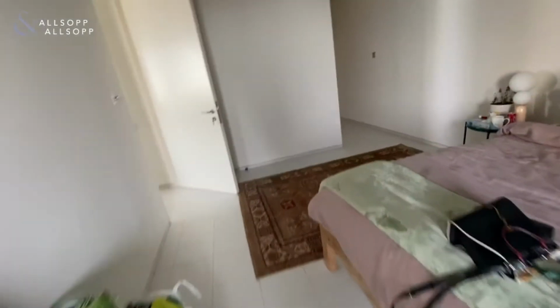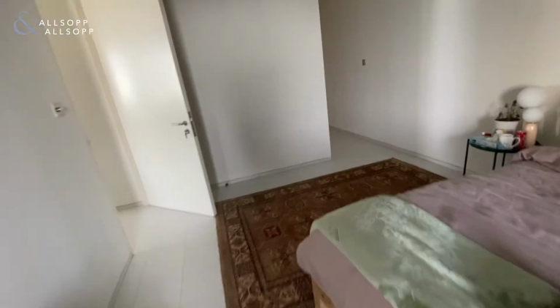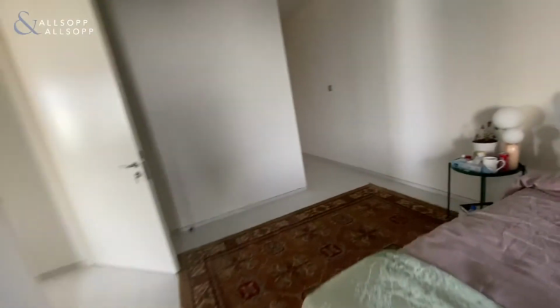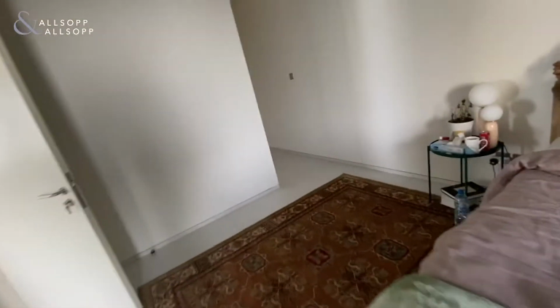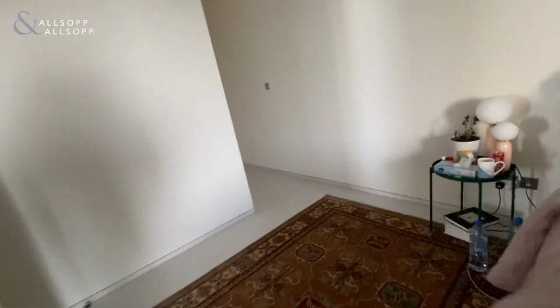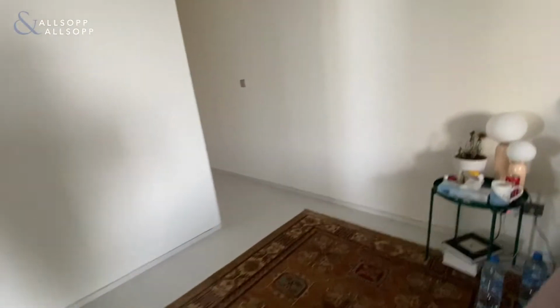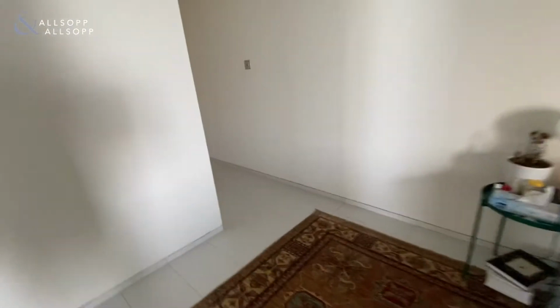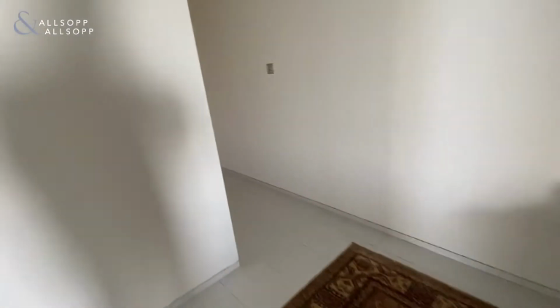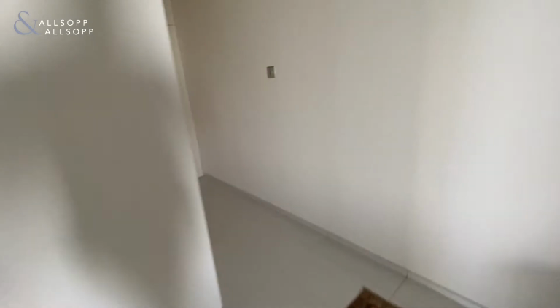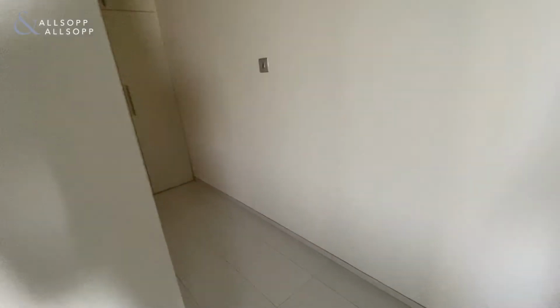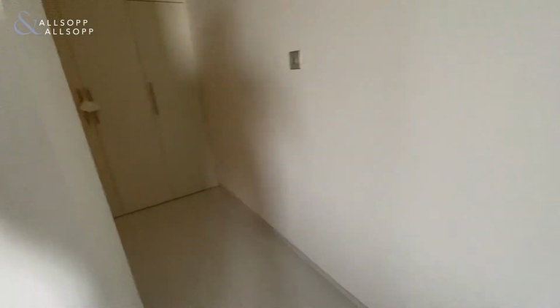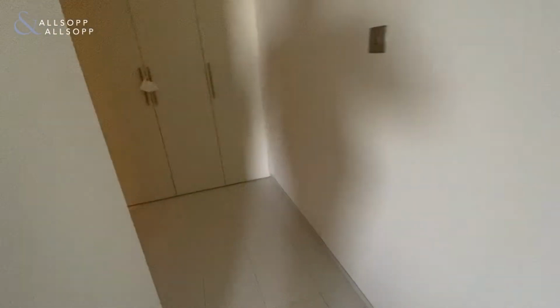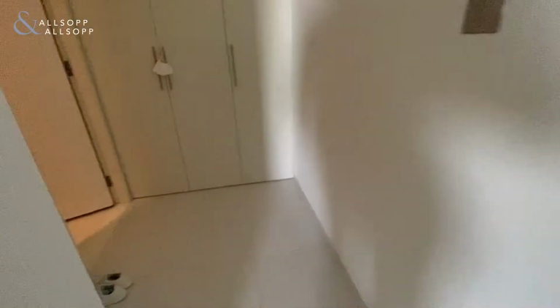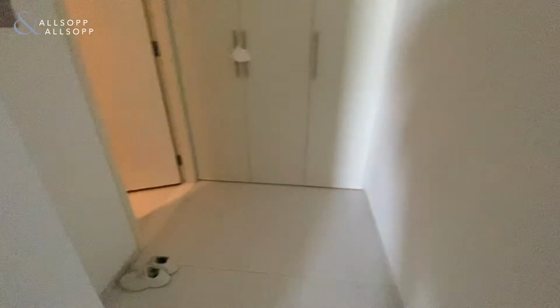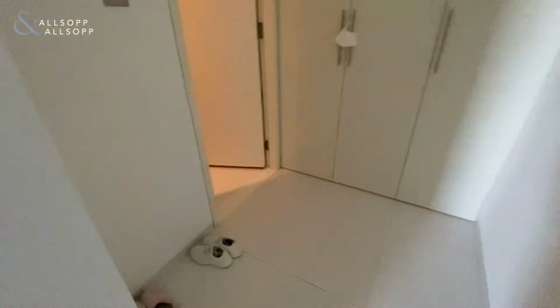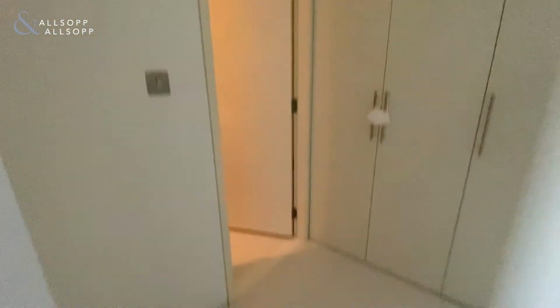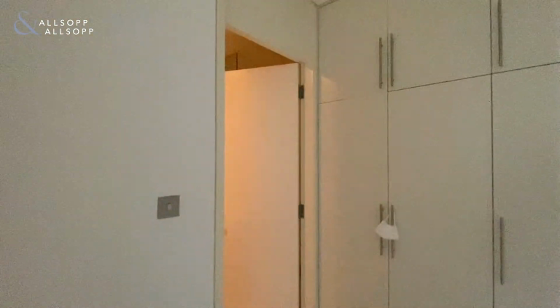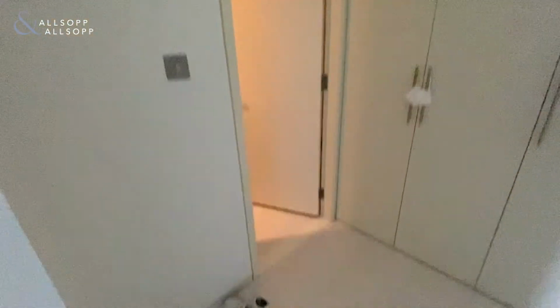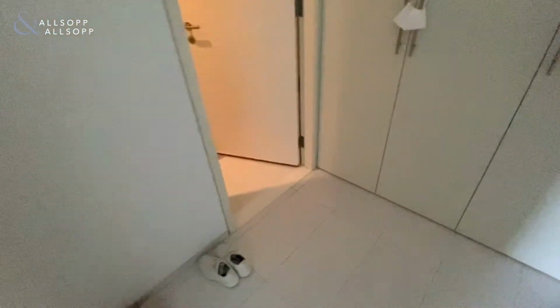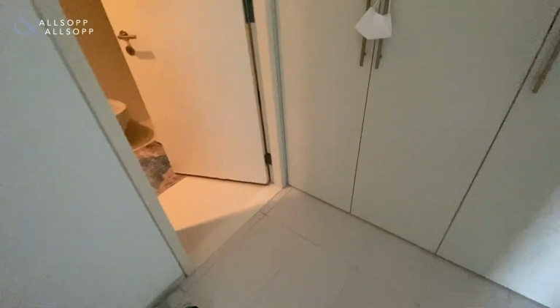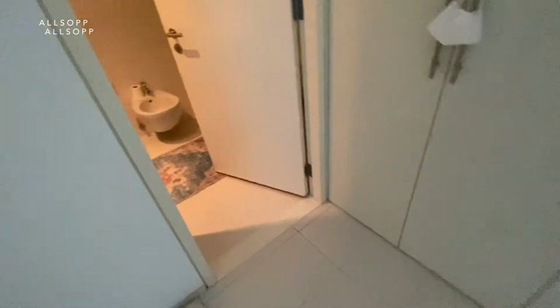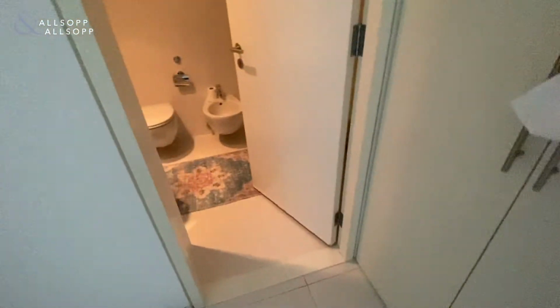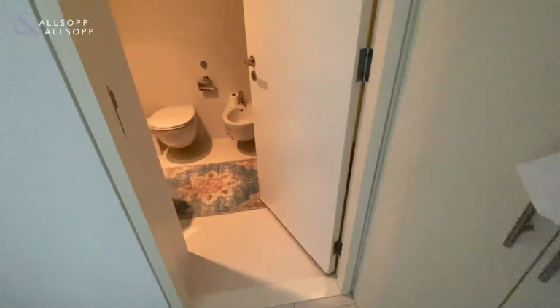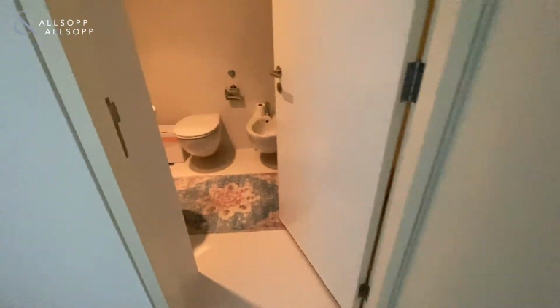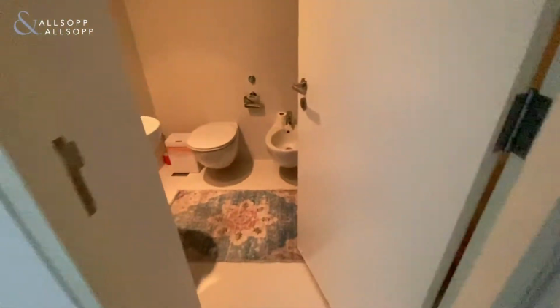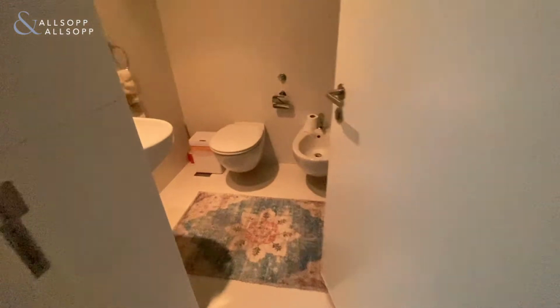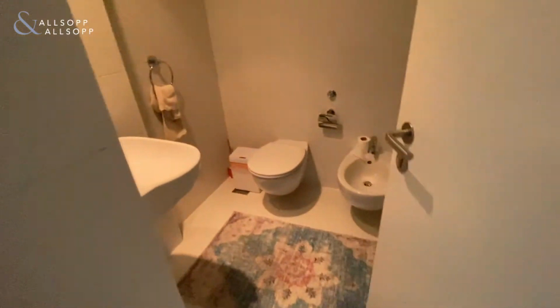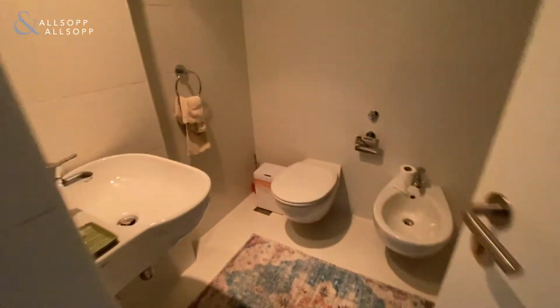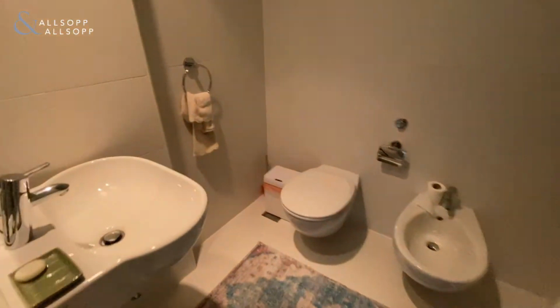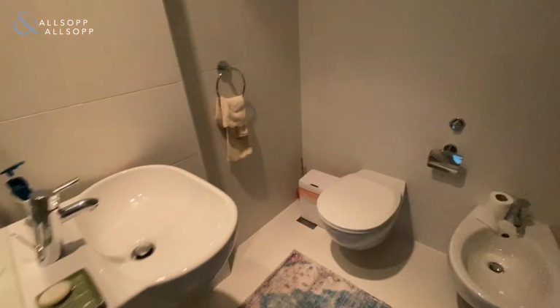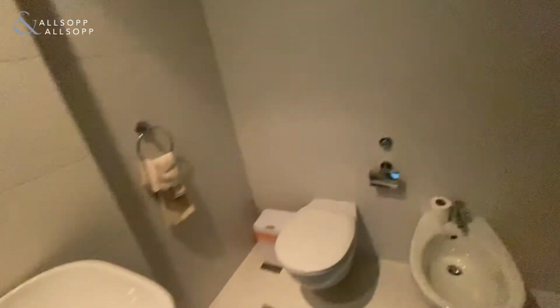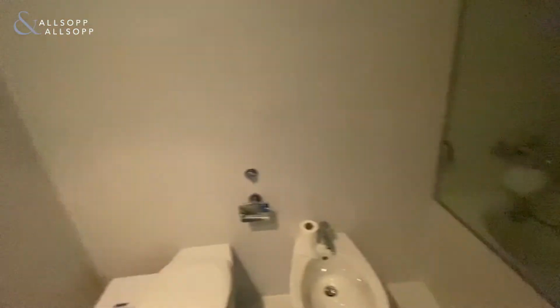Just to finish off — closet and bathroom.